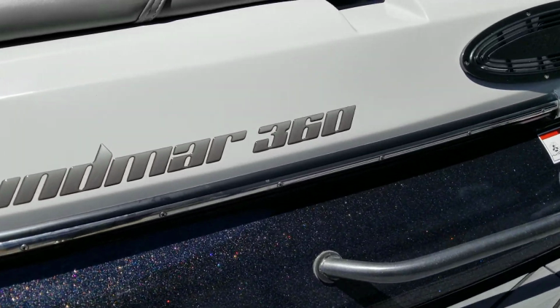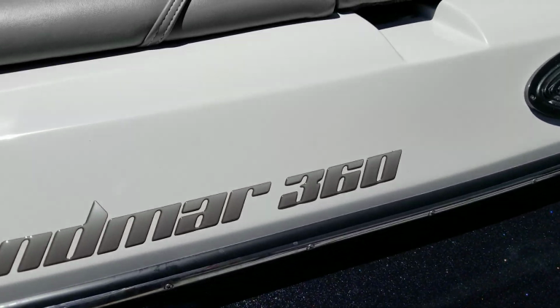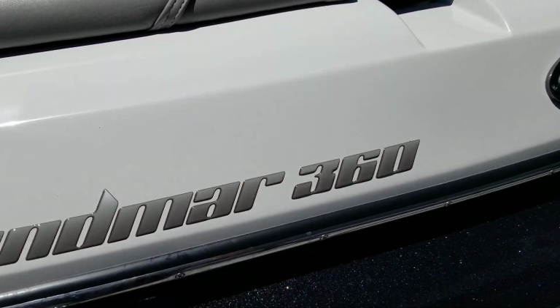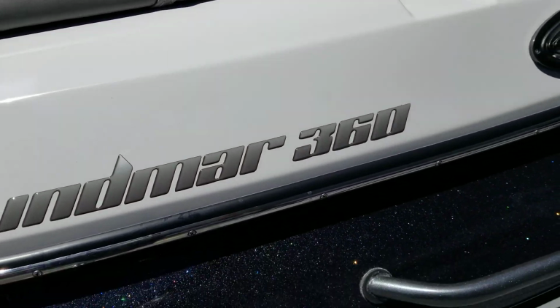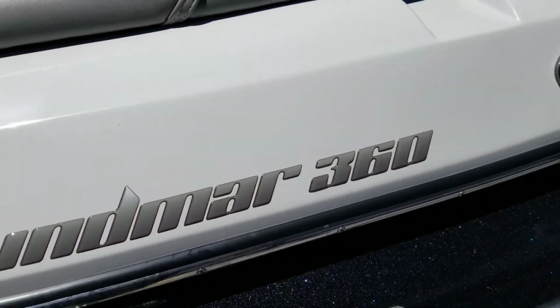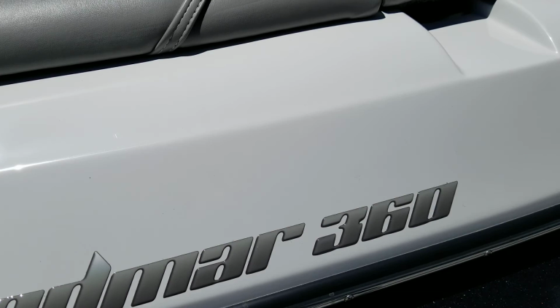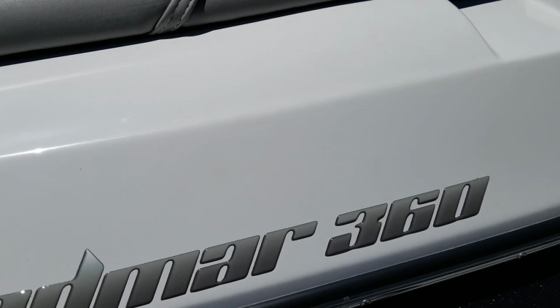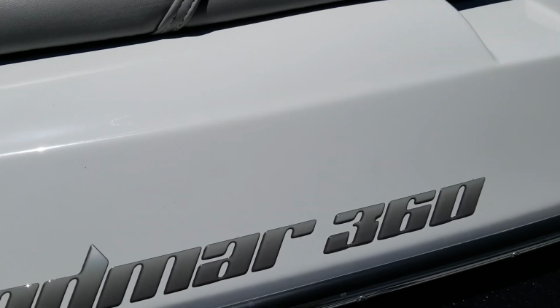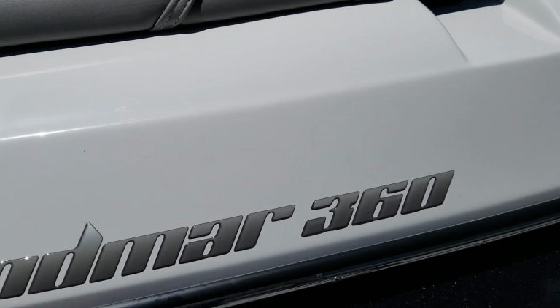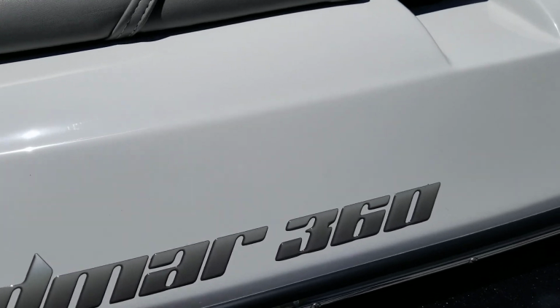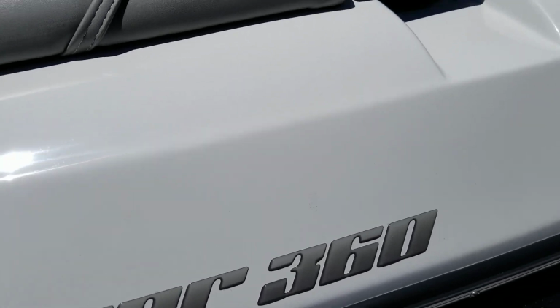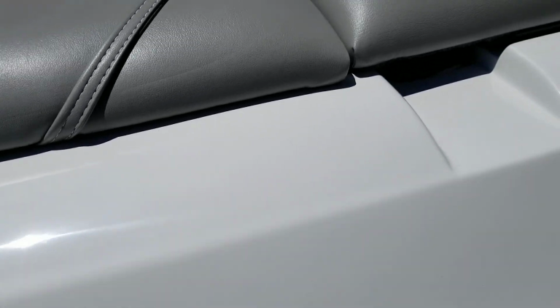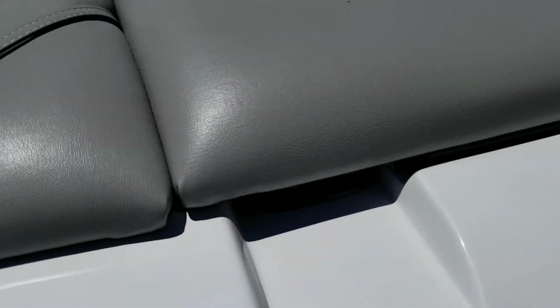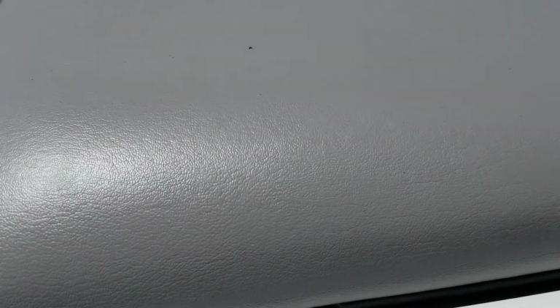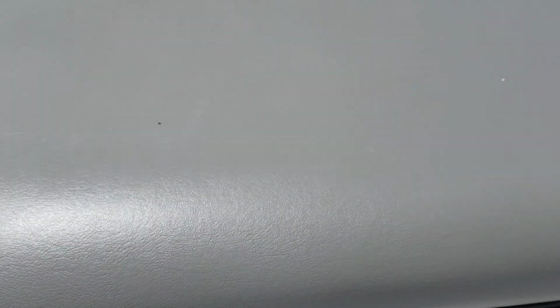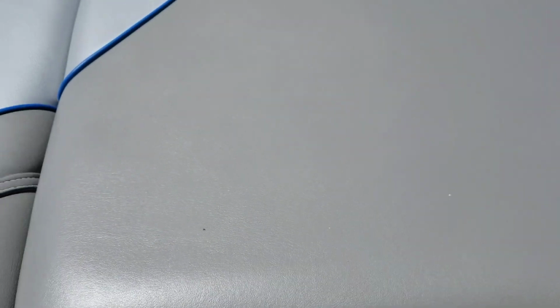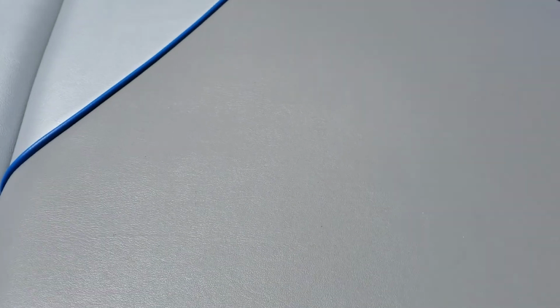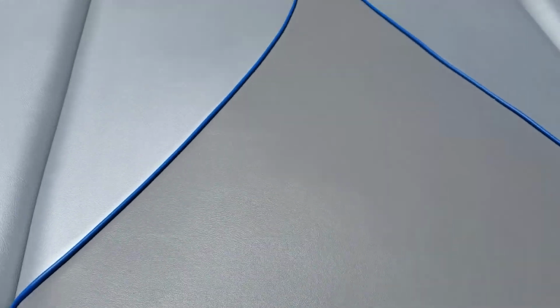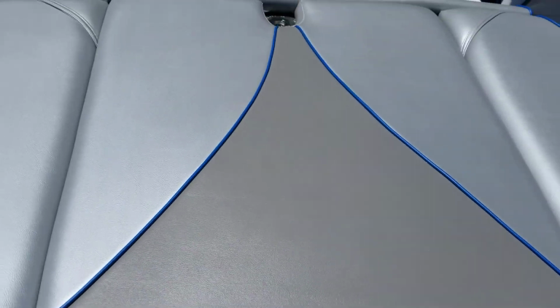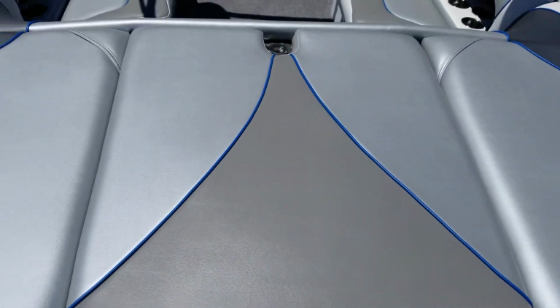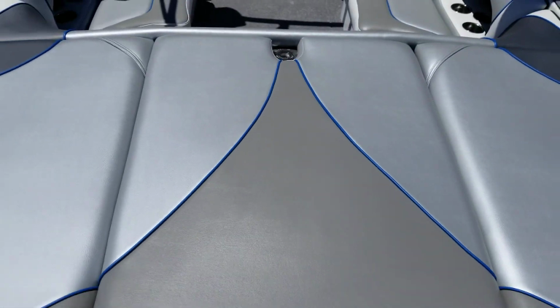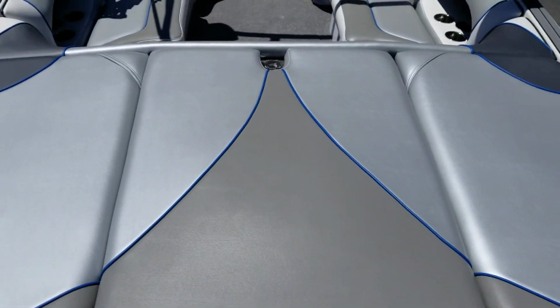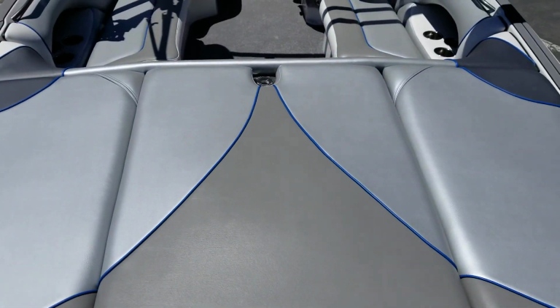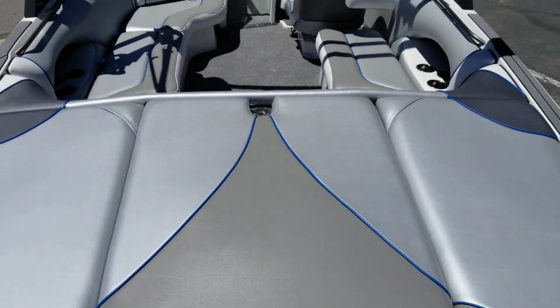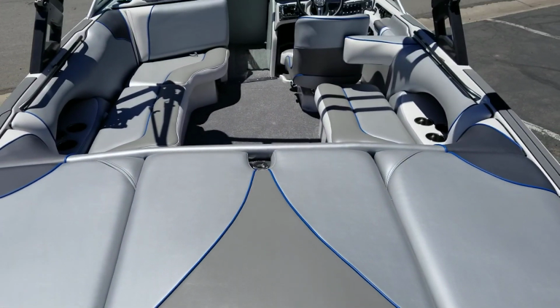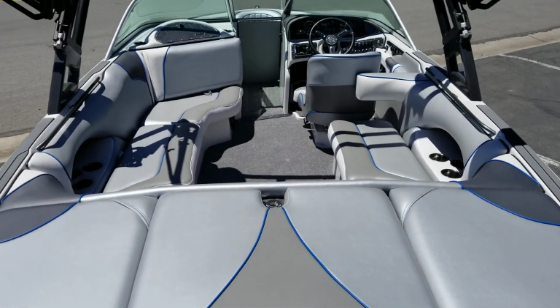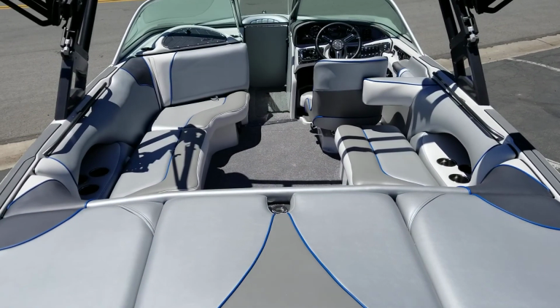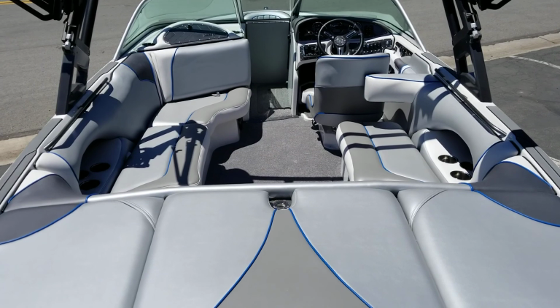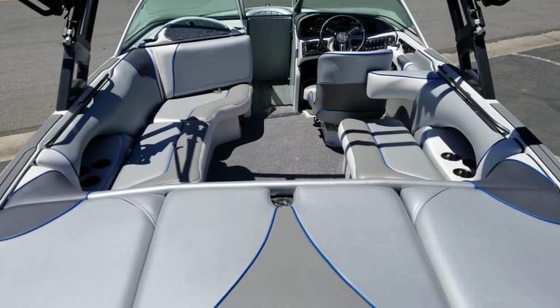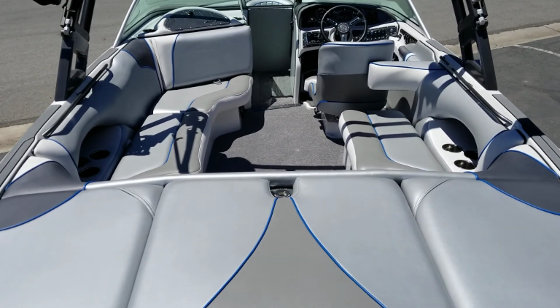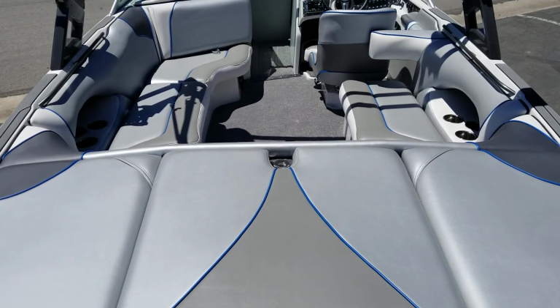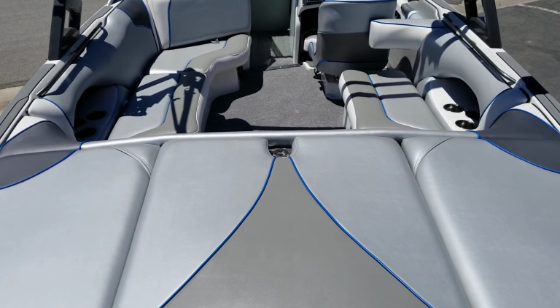This has the Indmar 360 engine, which is 335 horsepower and 360 foot-pounds of torque. It gets this boat moving — probably one of the quickest wake boats on the market. Handles like a Ferrari. It's pretty amazing.